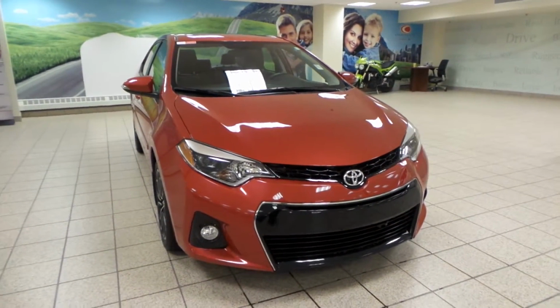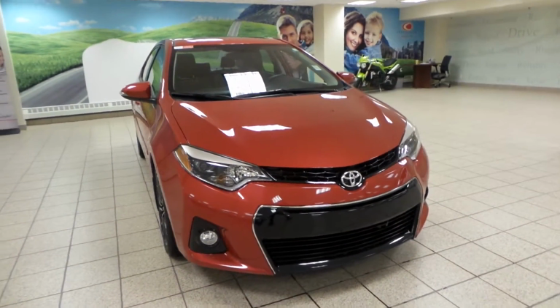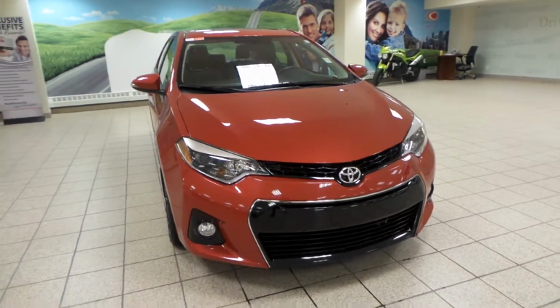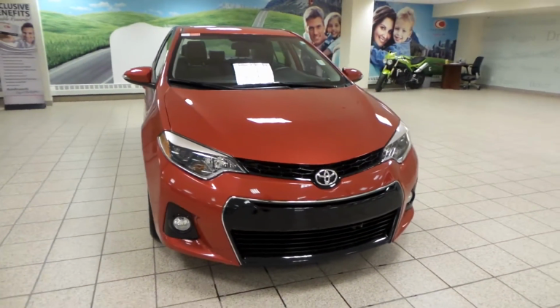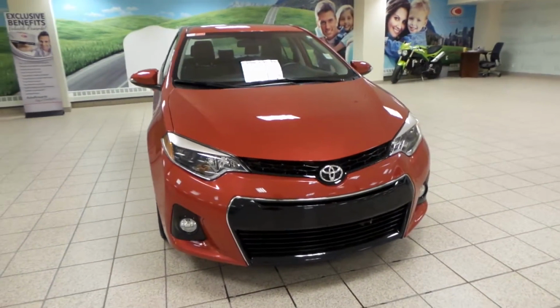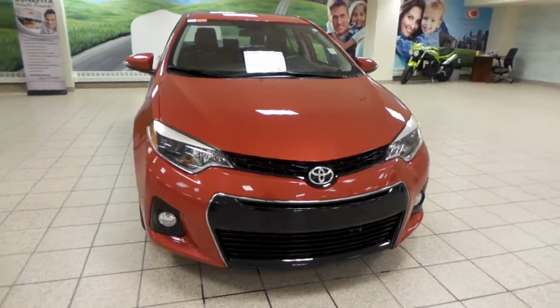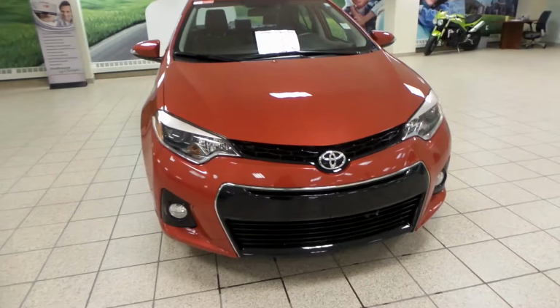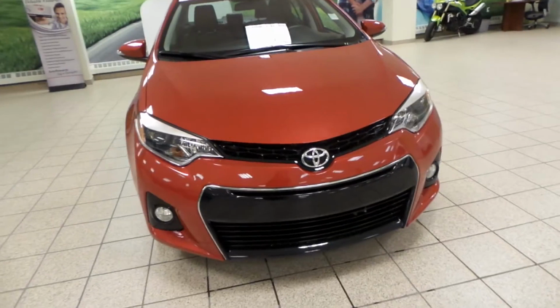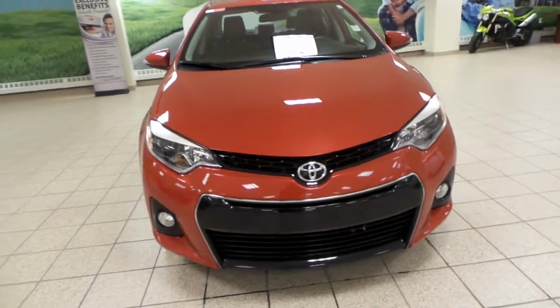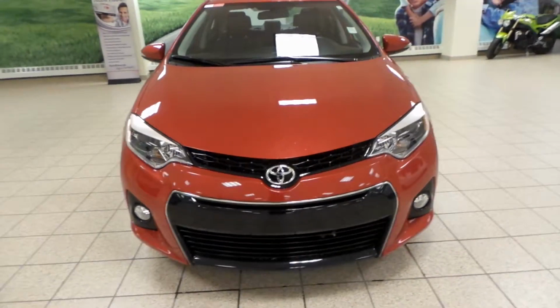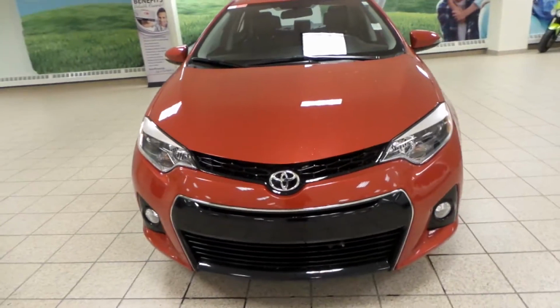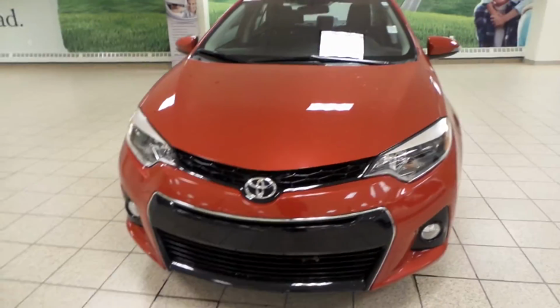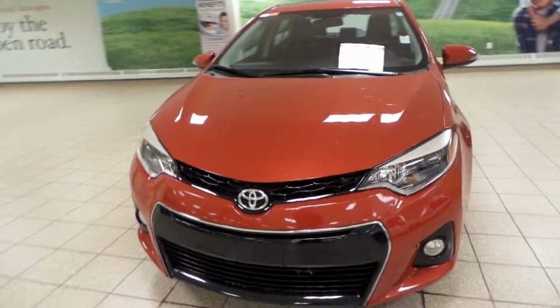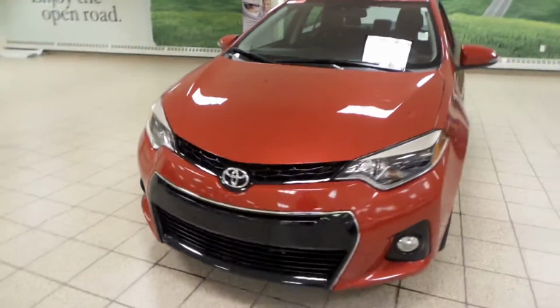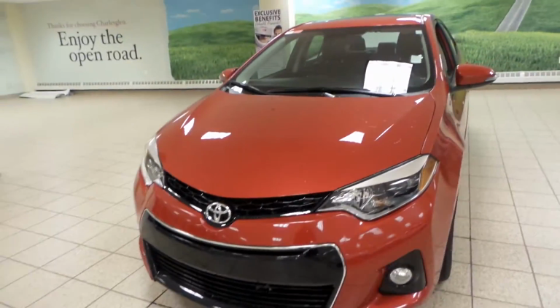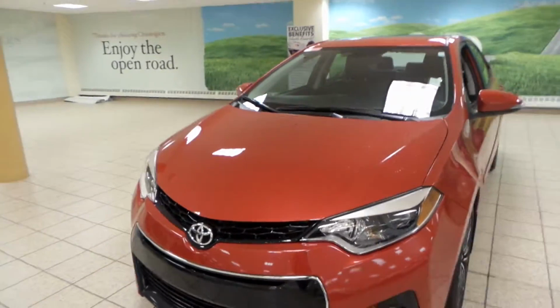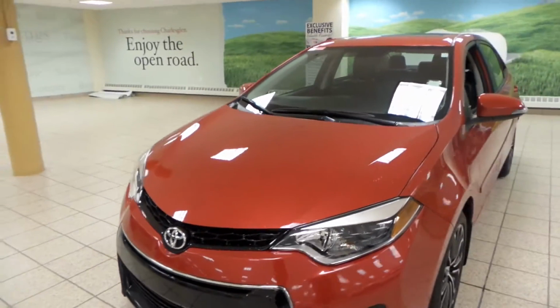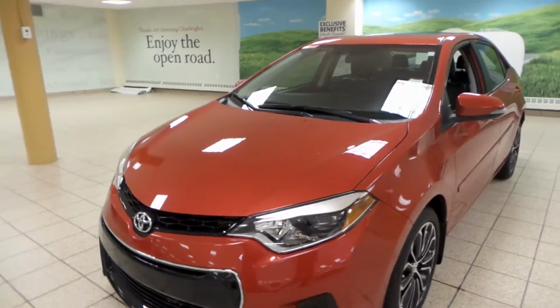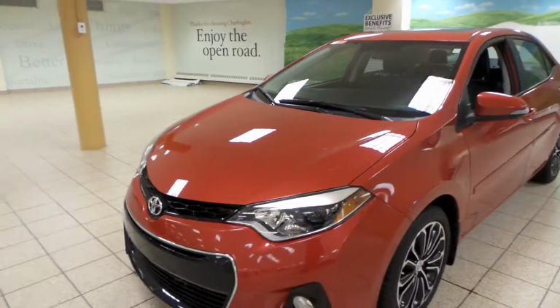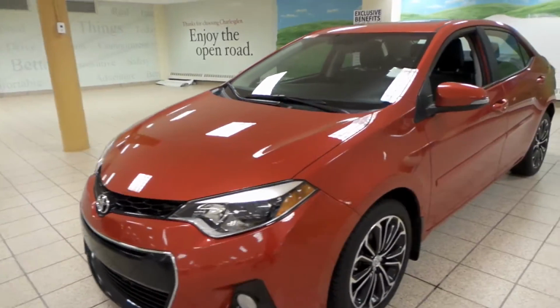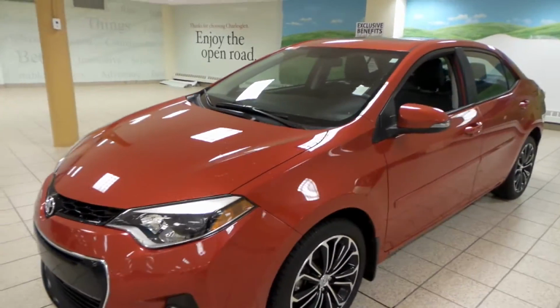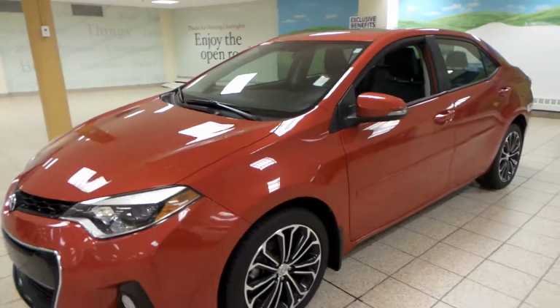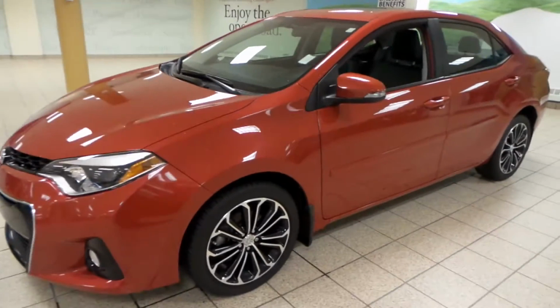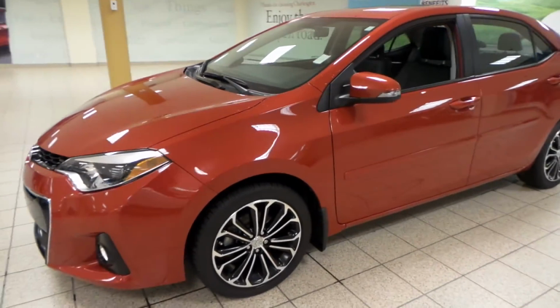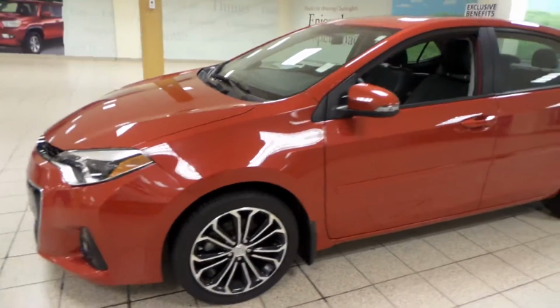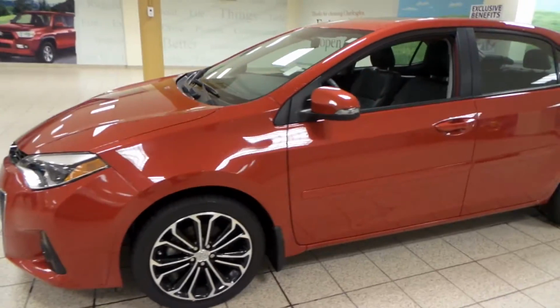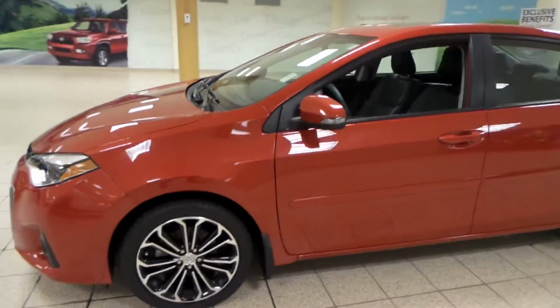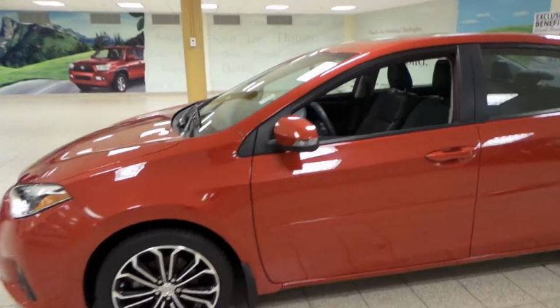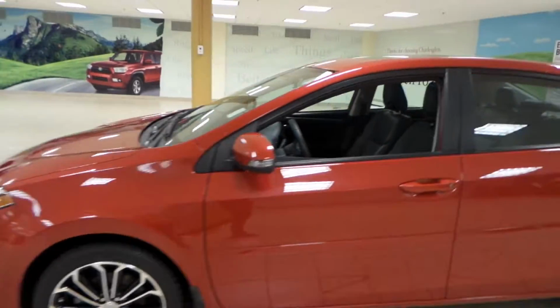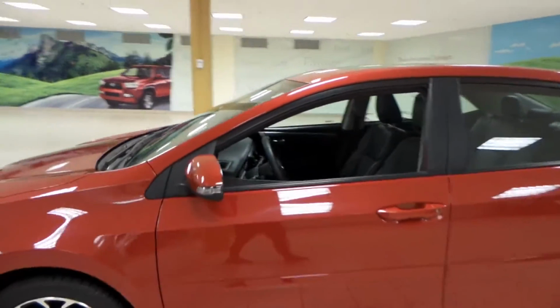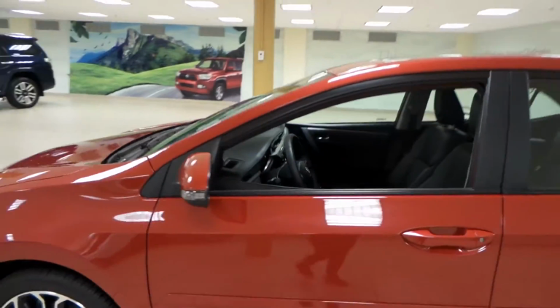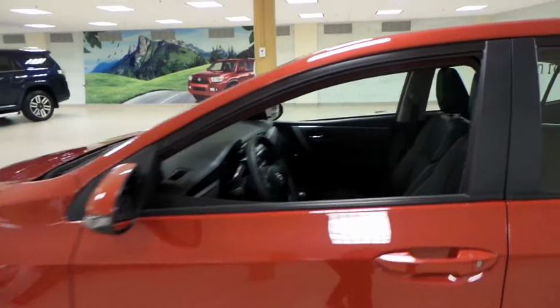Up front we have HID projecting headlights, fog lights, as well as an engine block heater. We also have 3M on the hood. We have 17-inch all-season alloys and integrated turn signals.